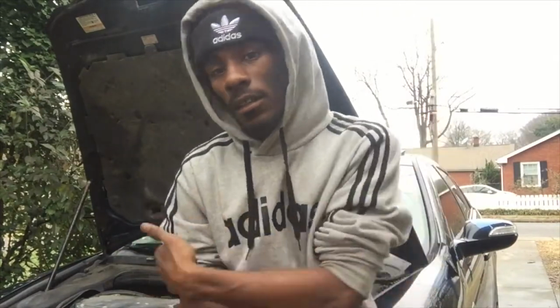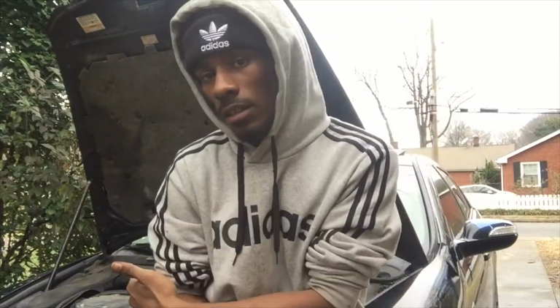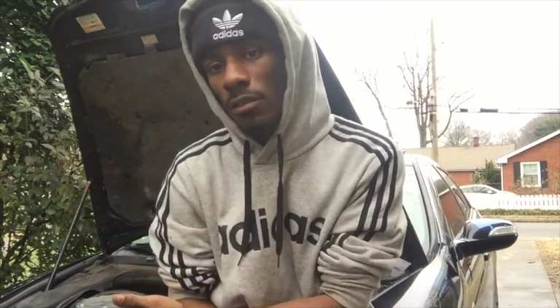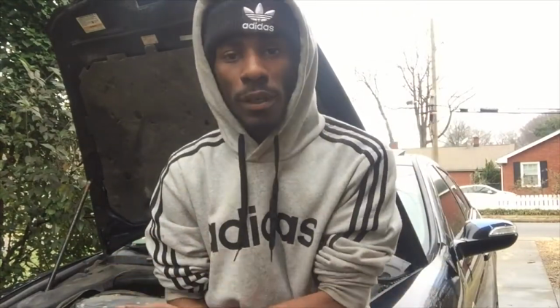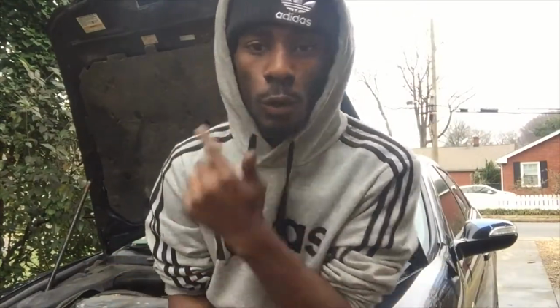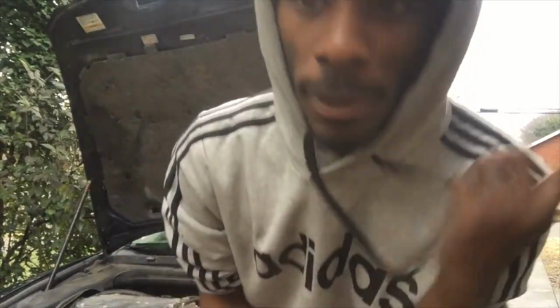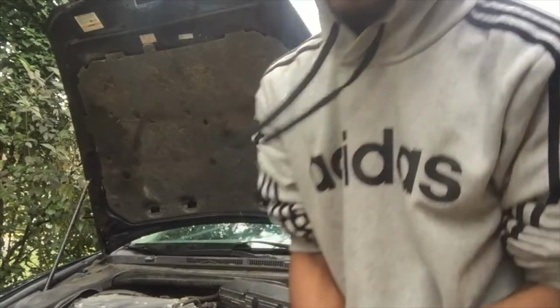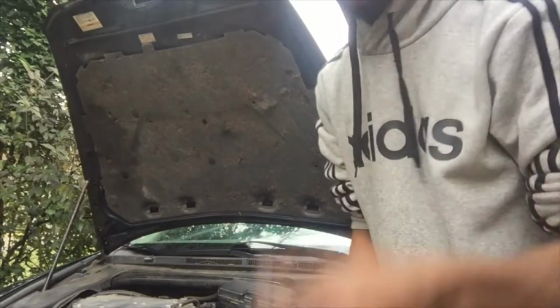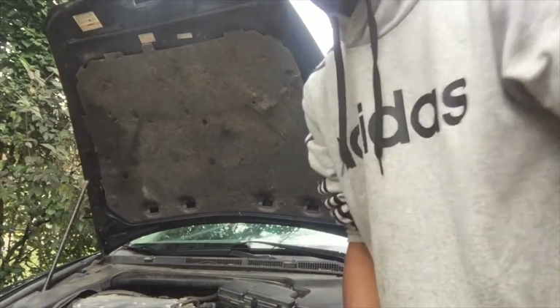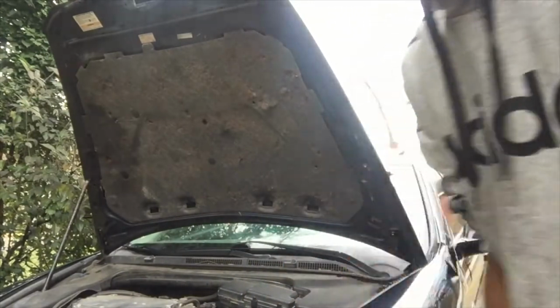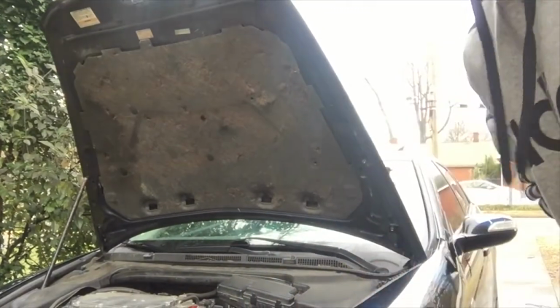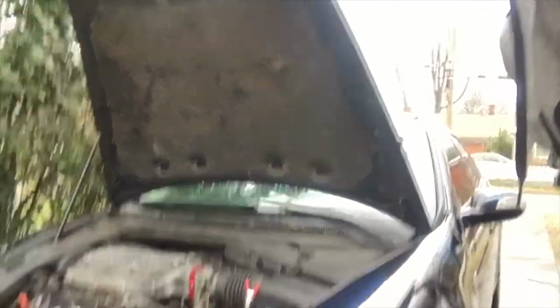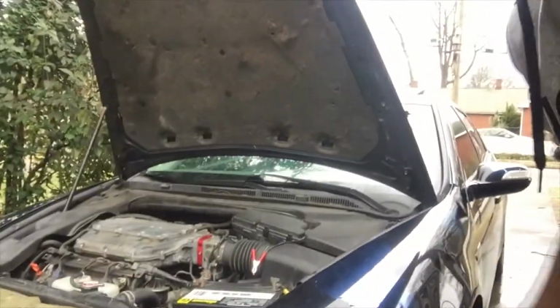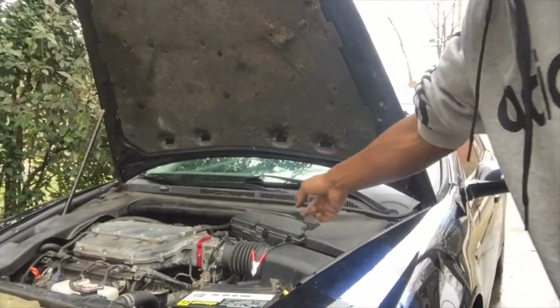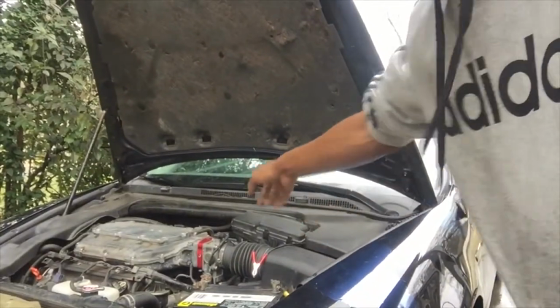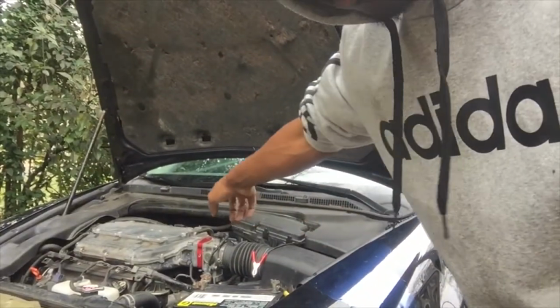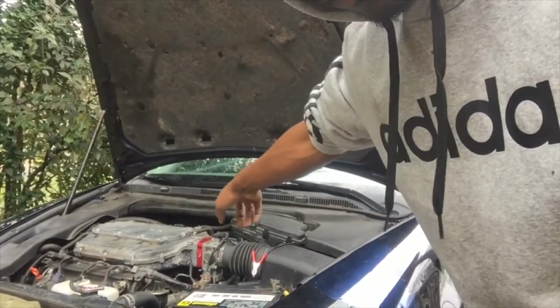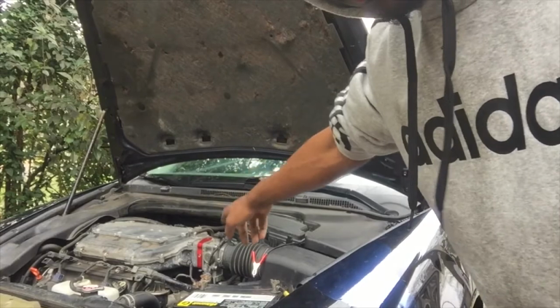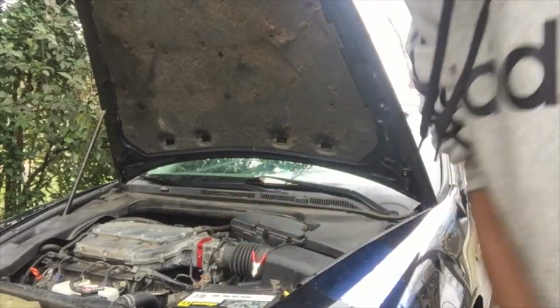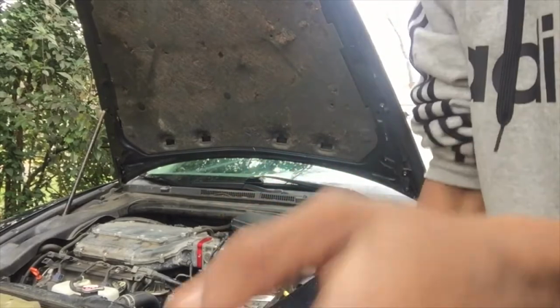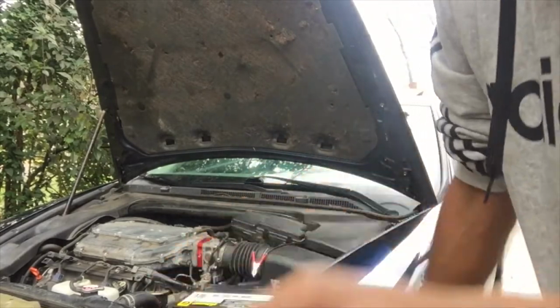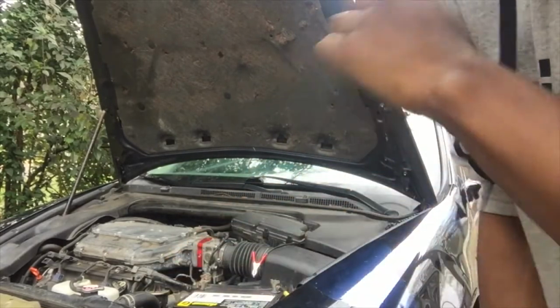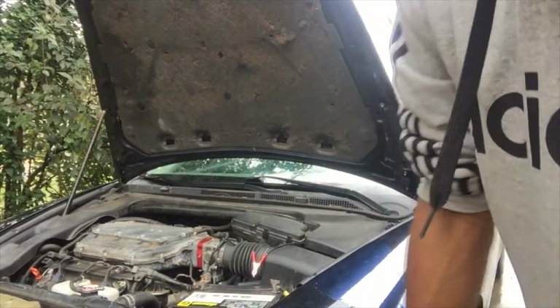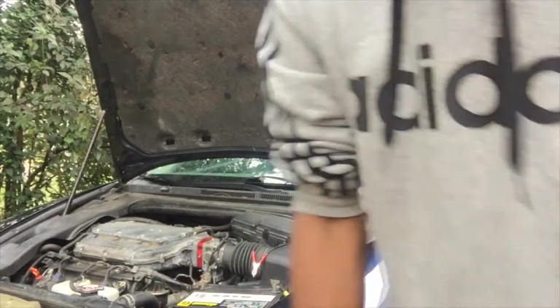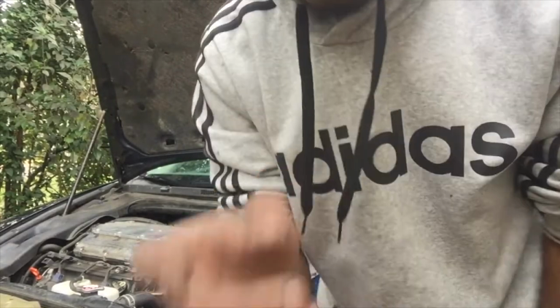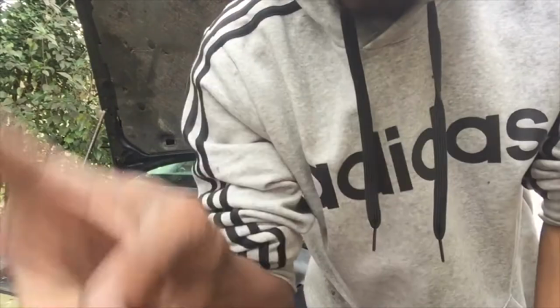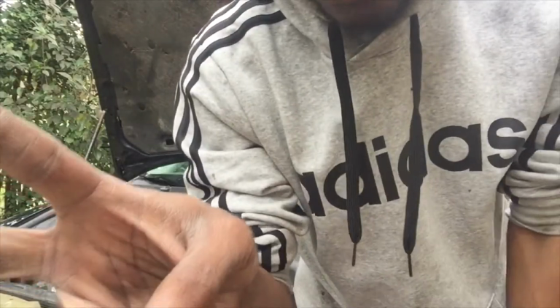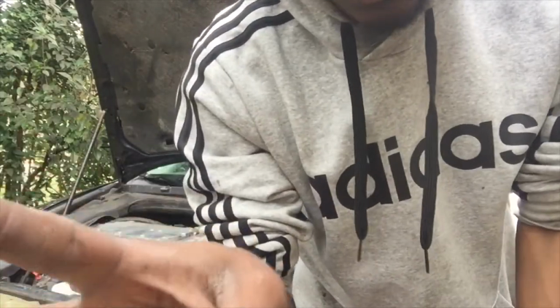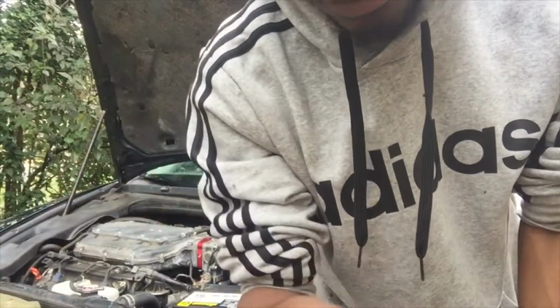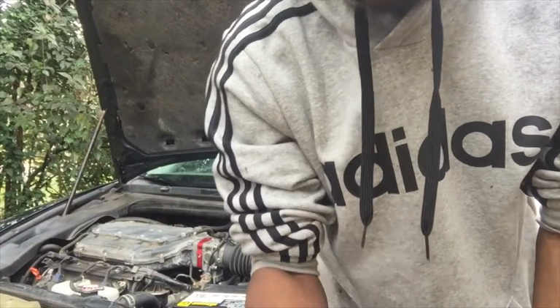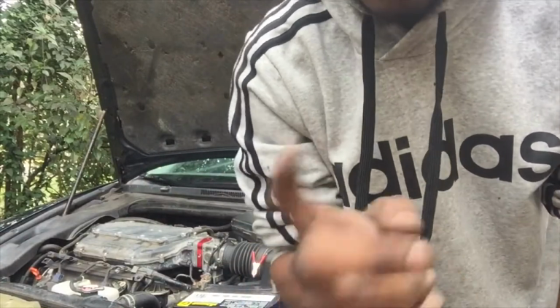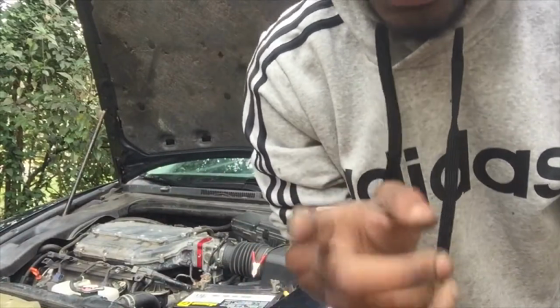I'm gonna show you guys what I got to add on to the TL — the 3.2, it's a base. I already have a throttle body spacer on there, as you can see it's red. If you haven't seen that video already, go check that out. But I'm about to add two more mods today, and I'll show you guys them in a second.